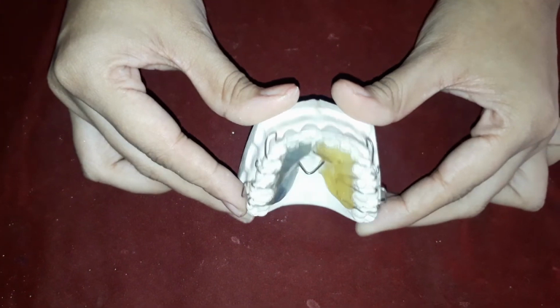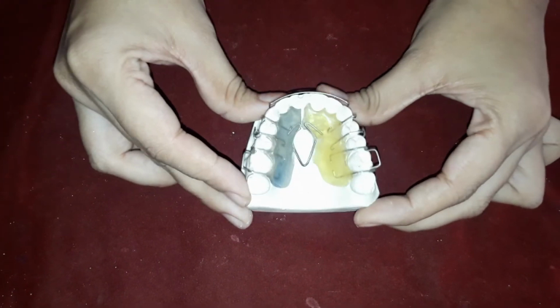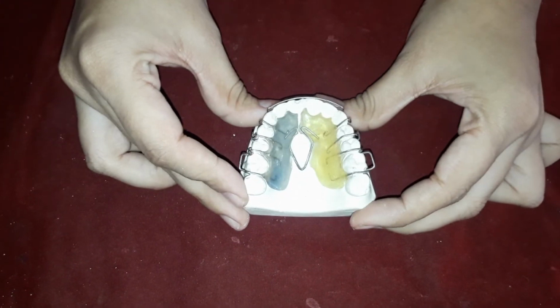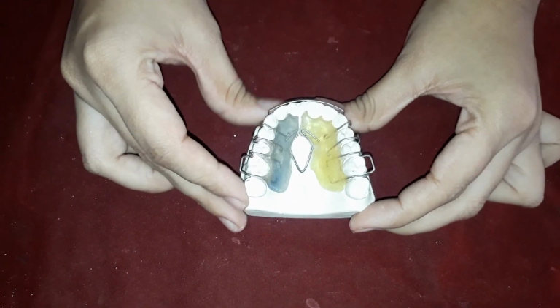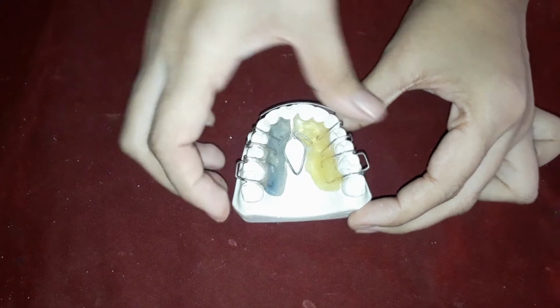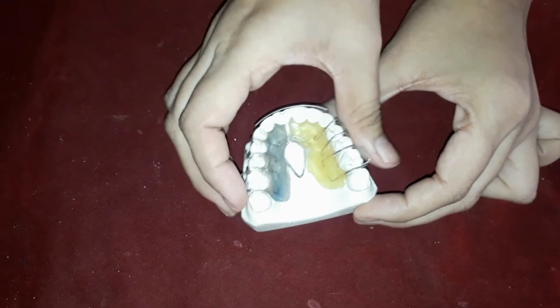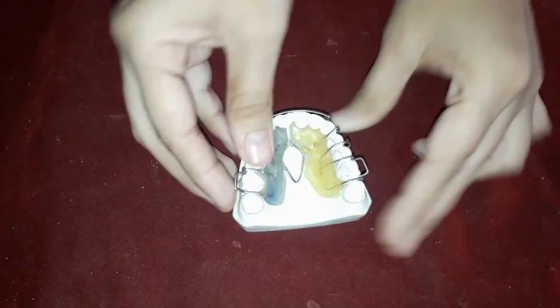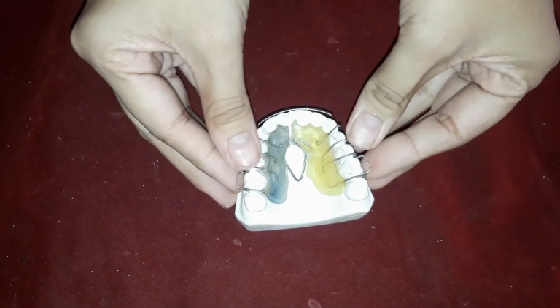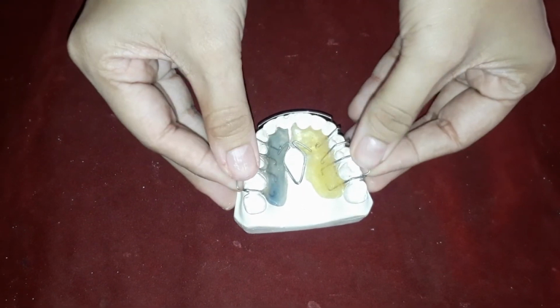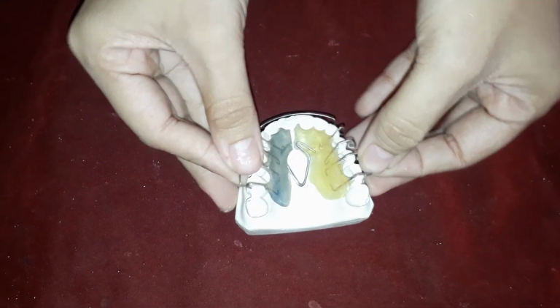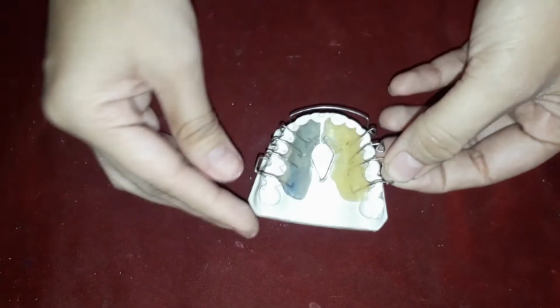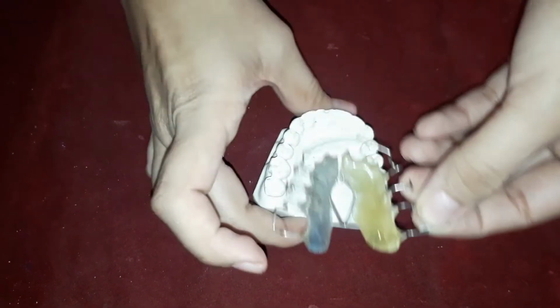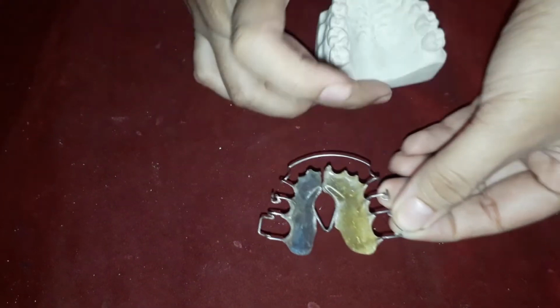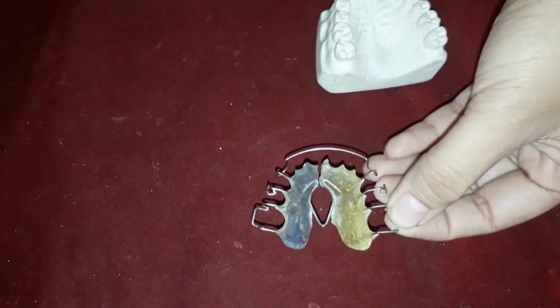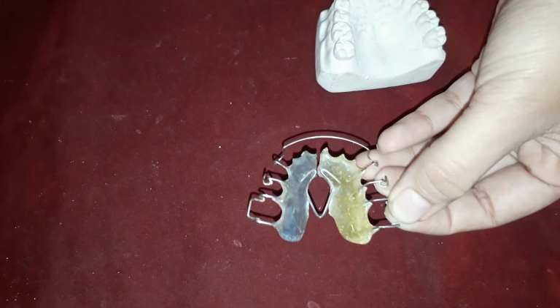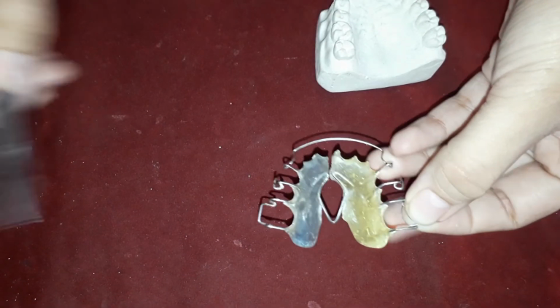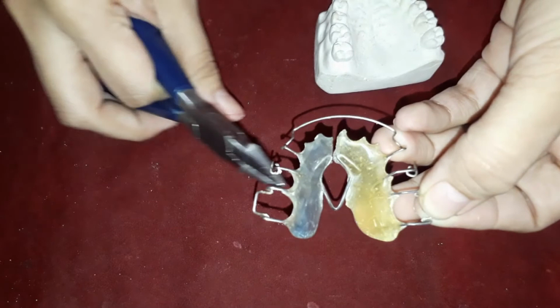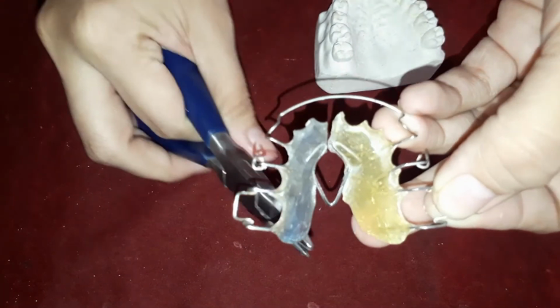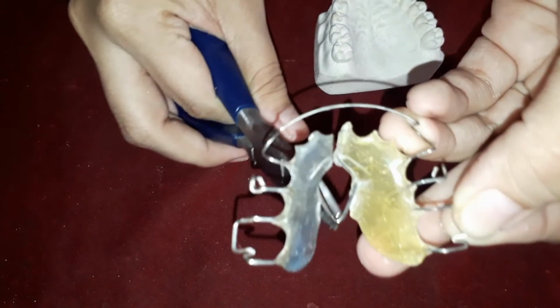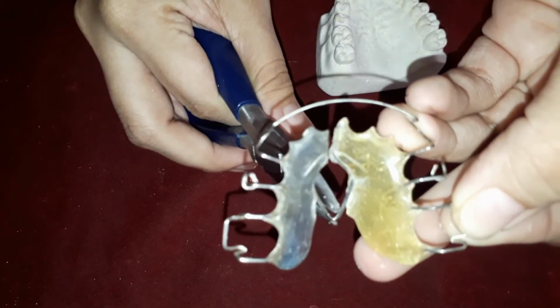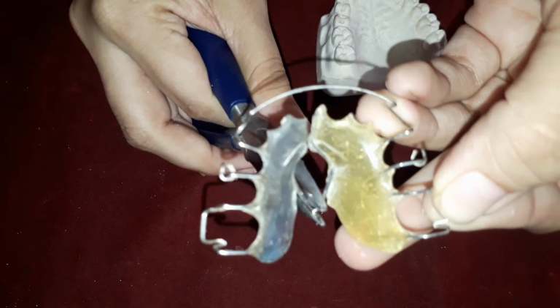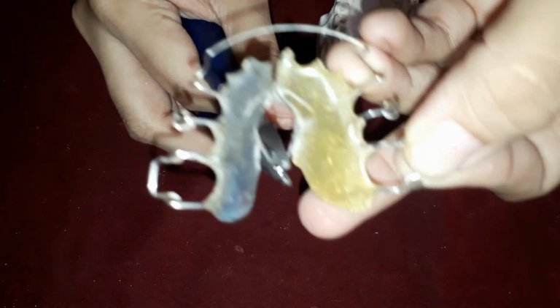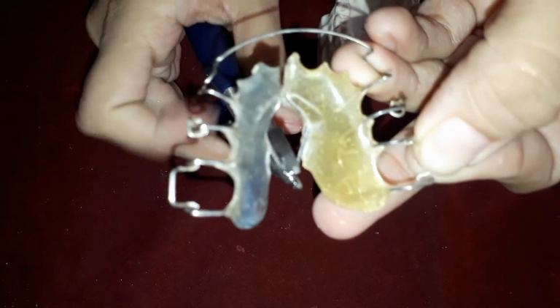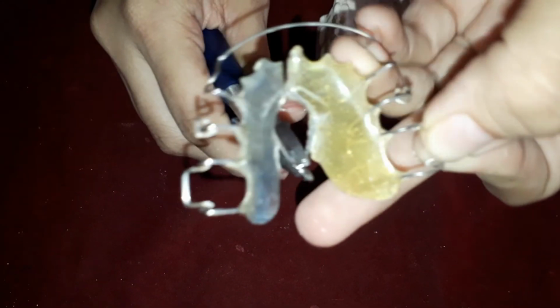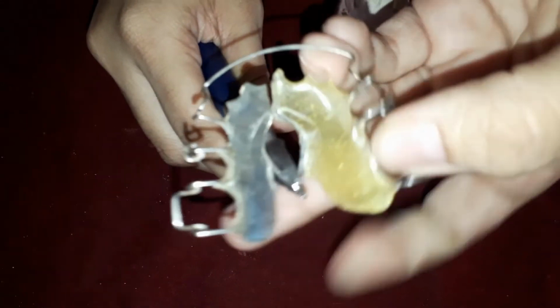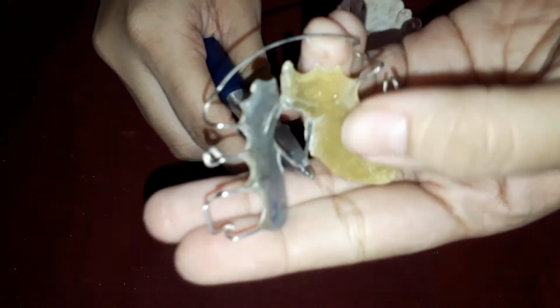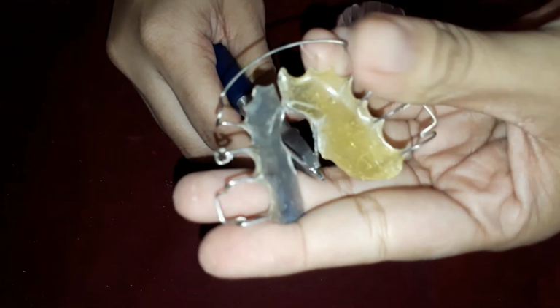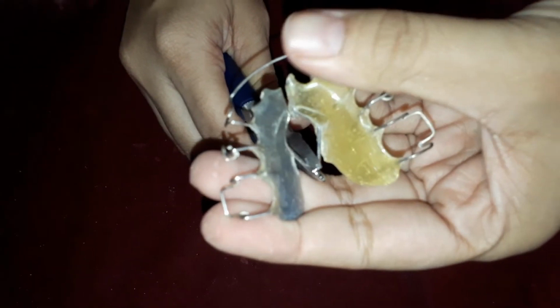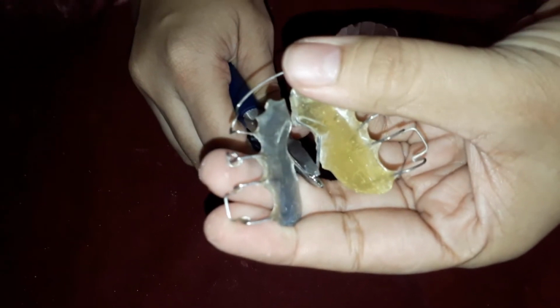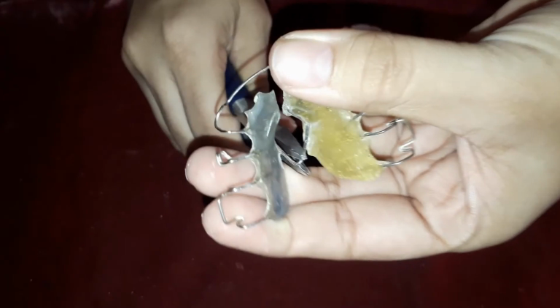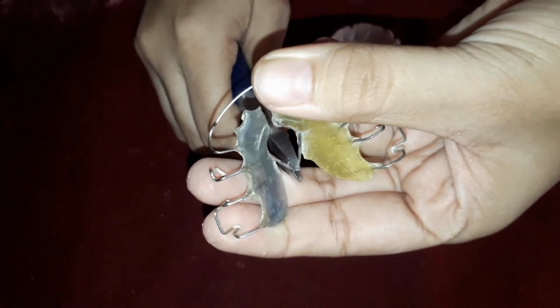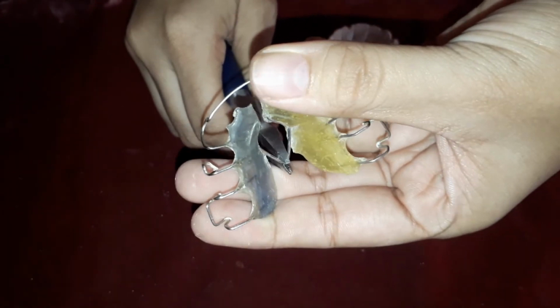Coffin spring activation is very easy. It's just by opening the V-shaped region with the help of universal plier.